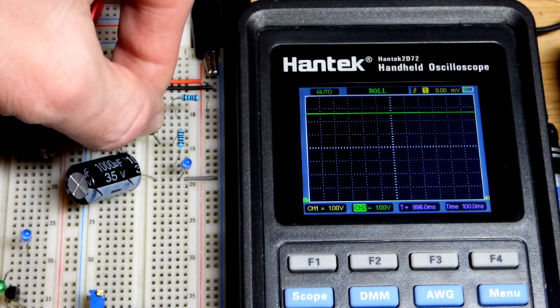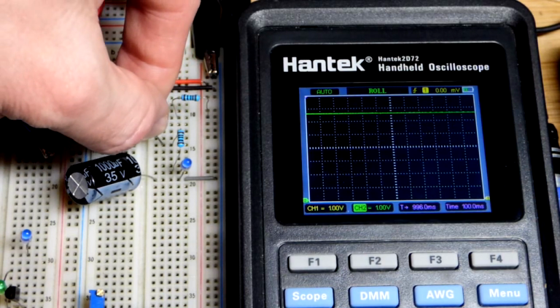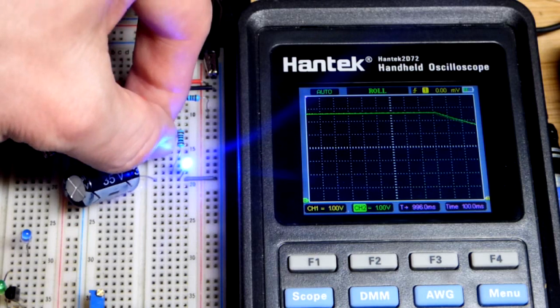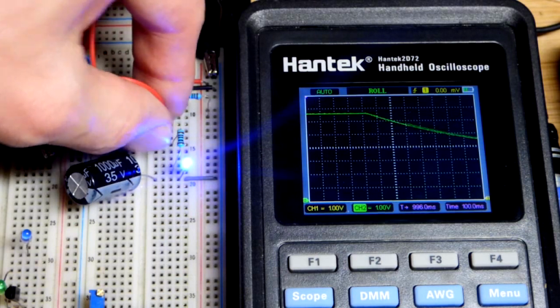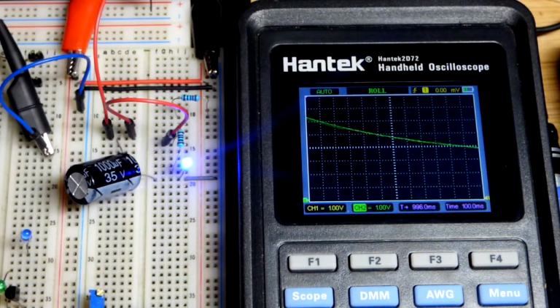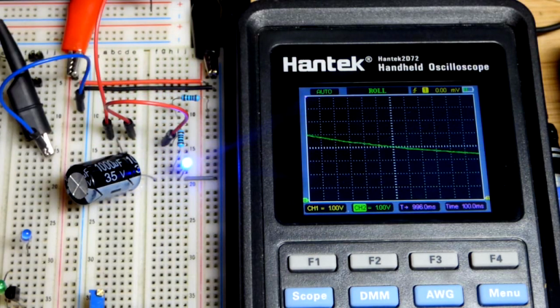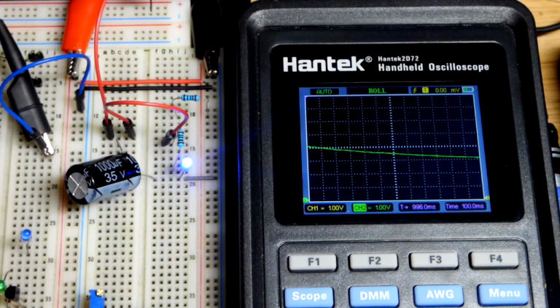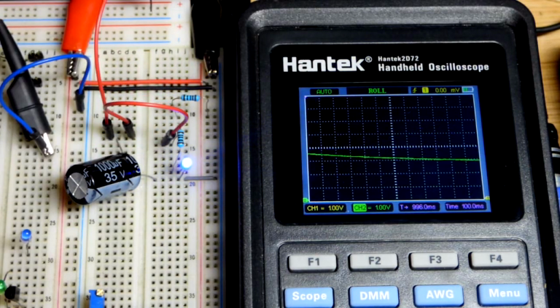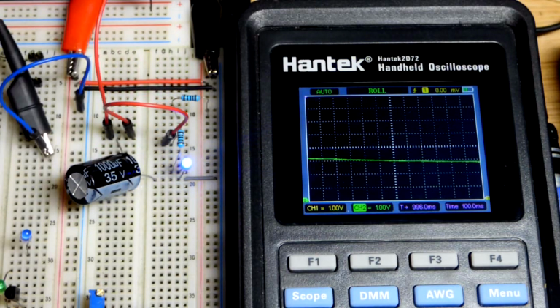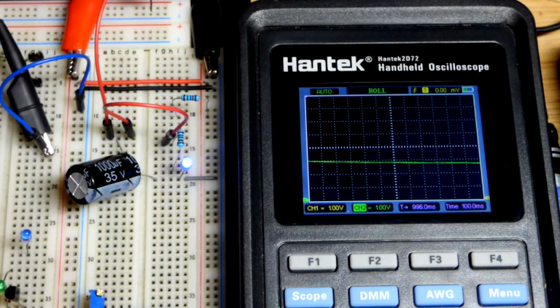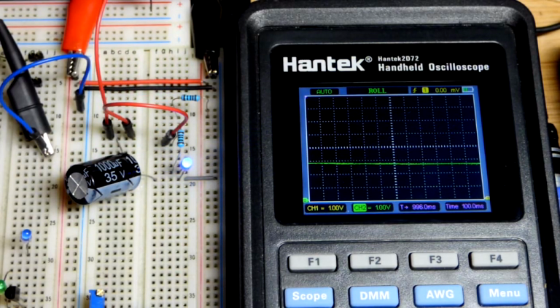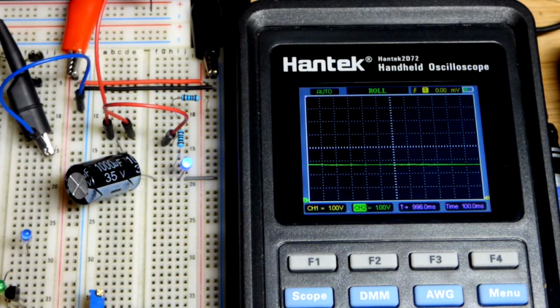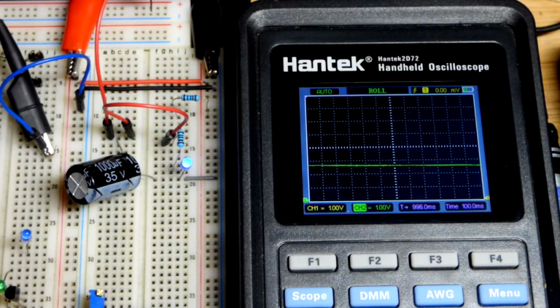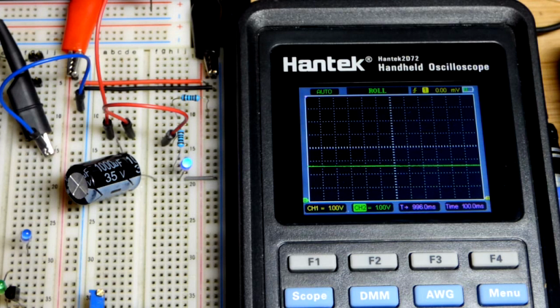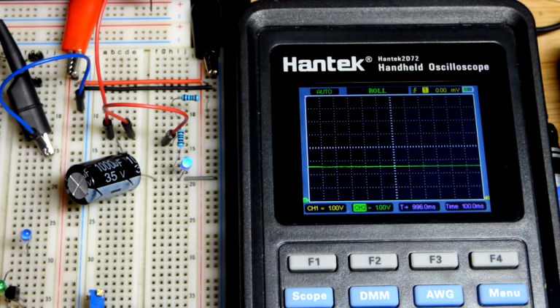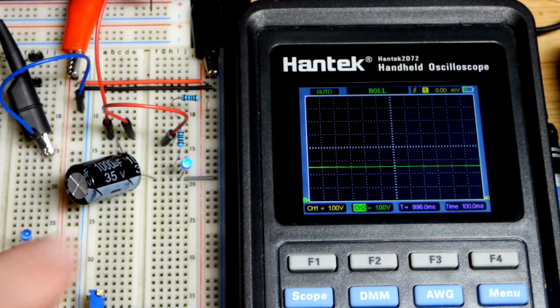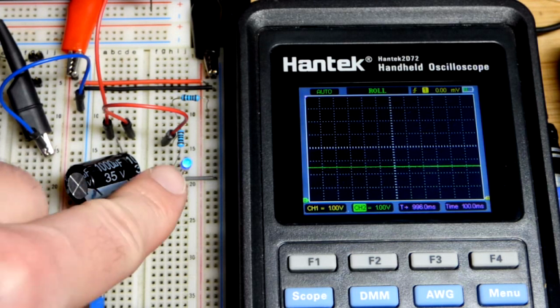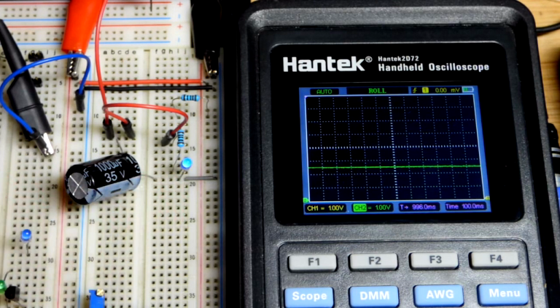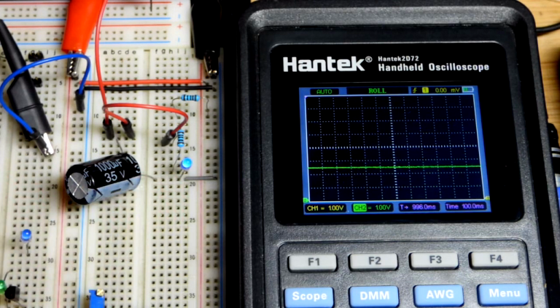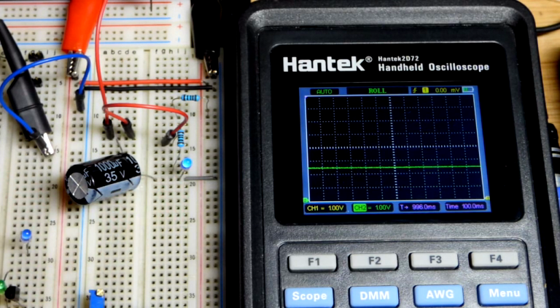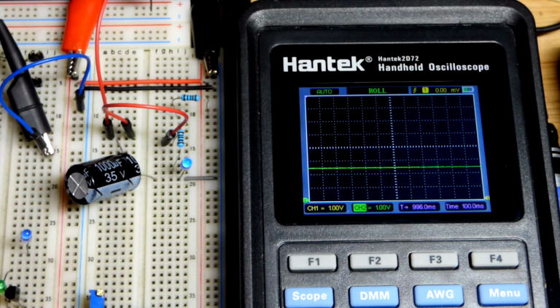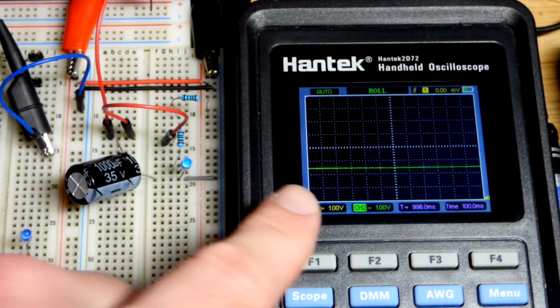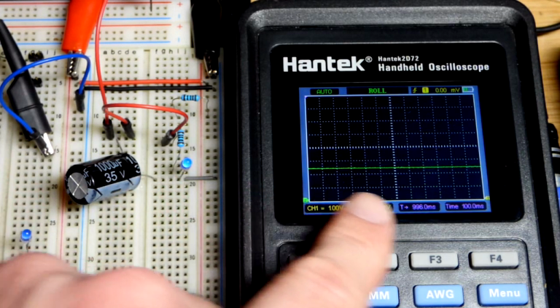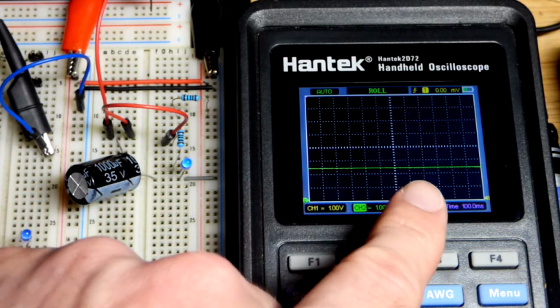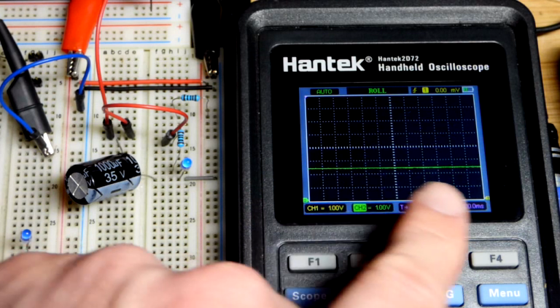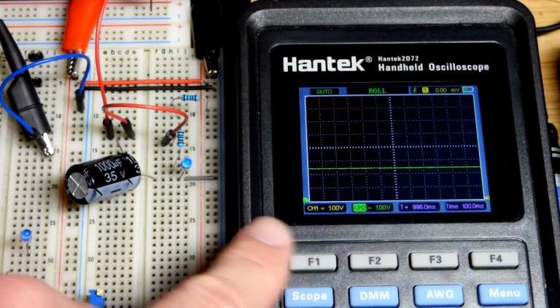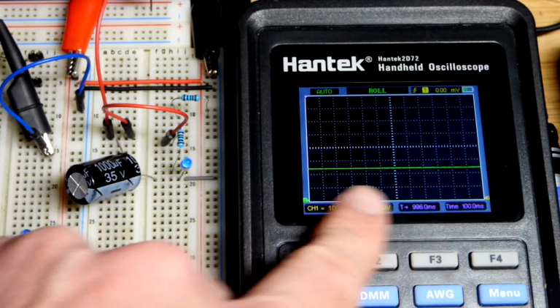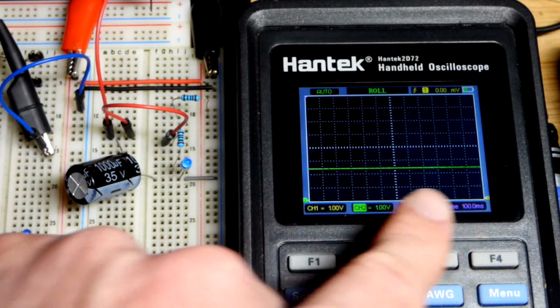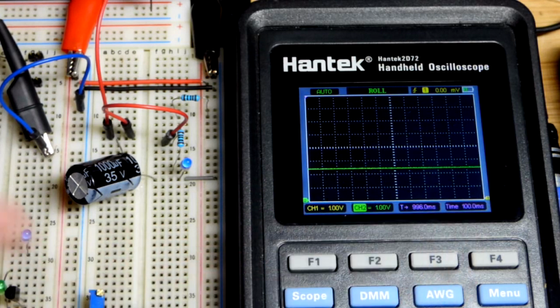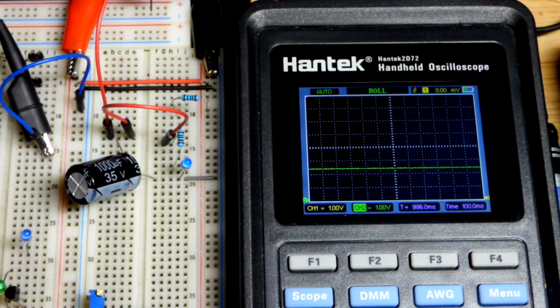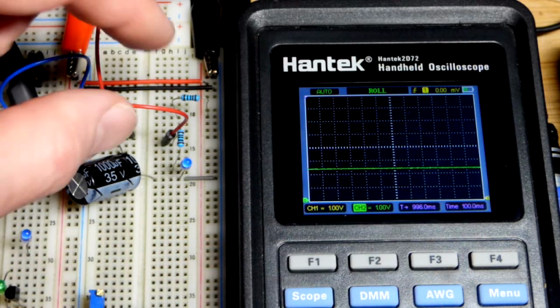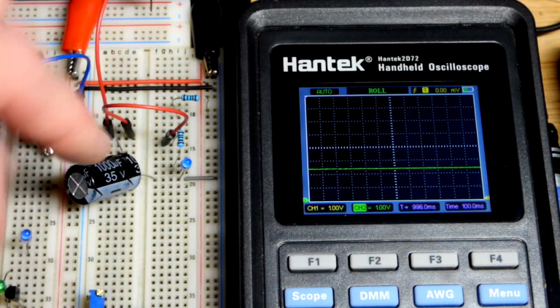Now we're going to move it over to a load — it's the capacitor that's charging the load, not the power supply. And since it's a blue LED, no current really flows at about 2.5 volts, so we're going to kind of level off in that area.